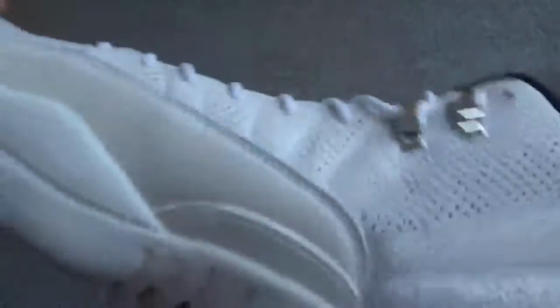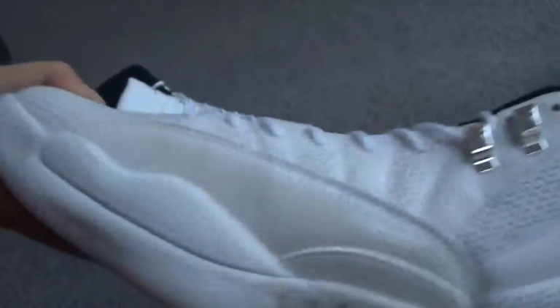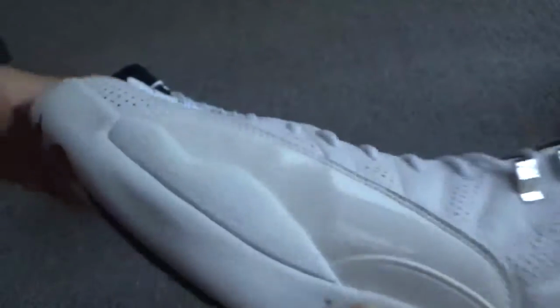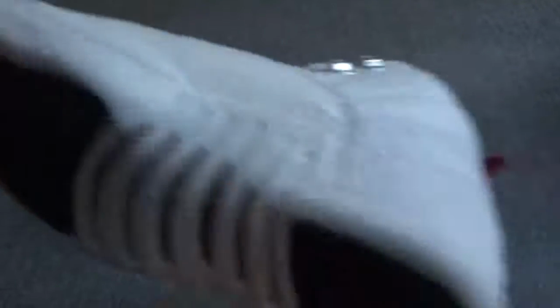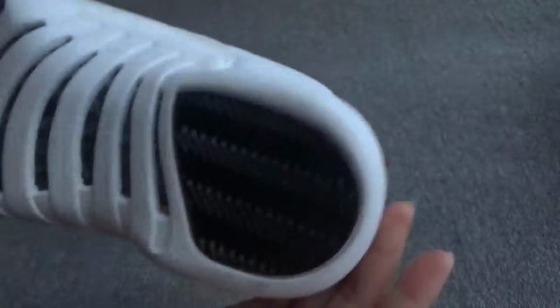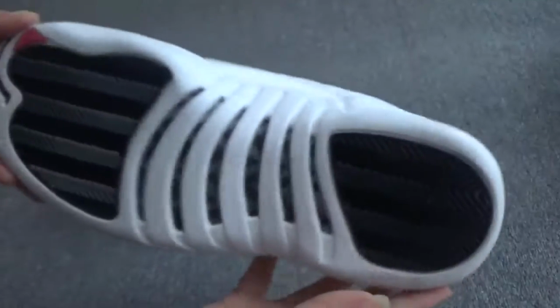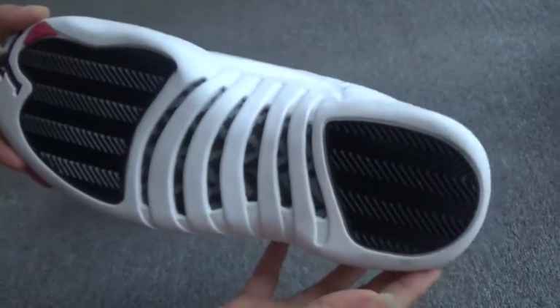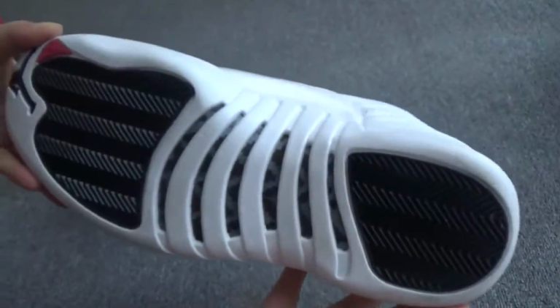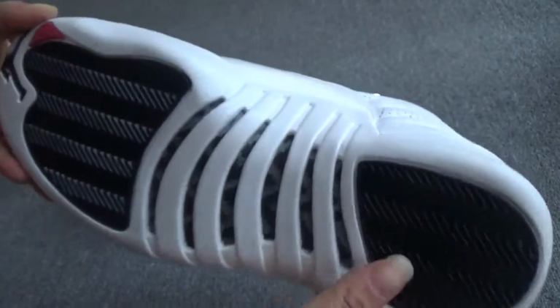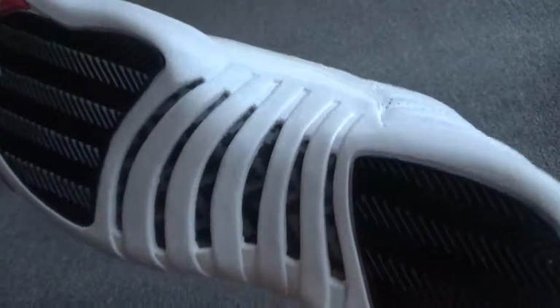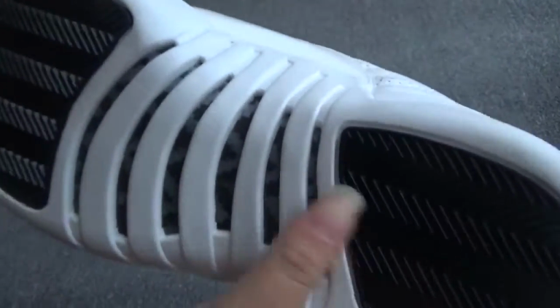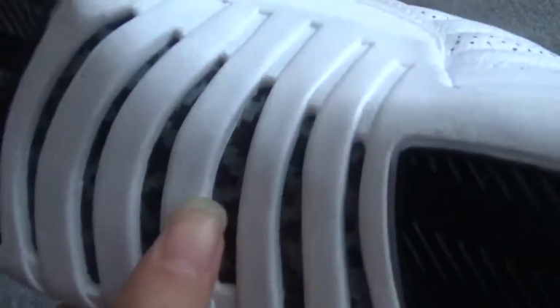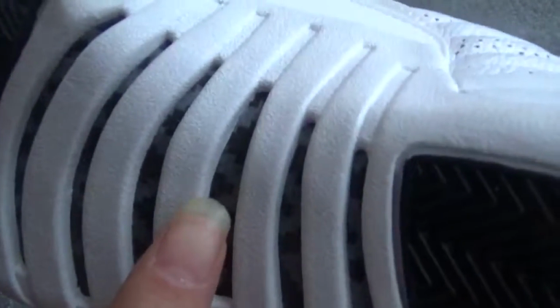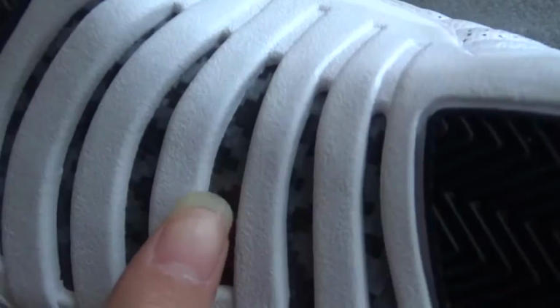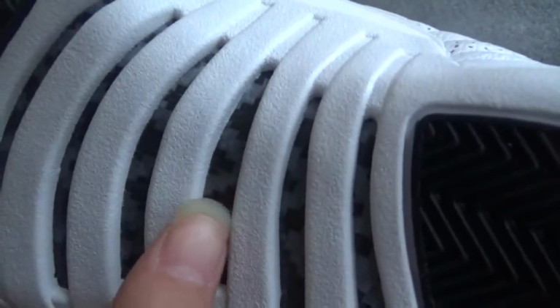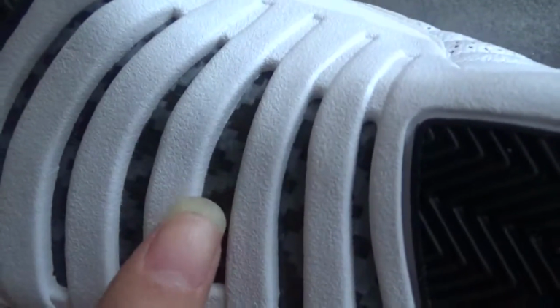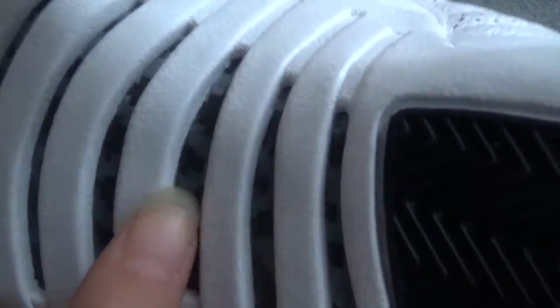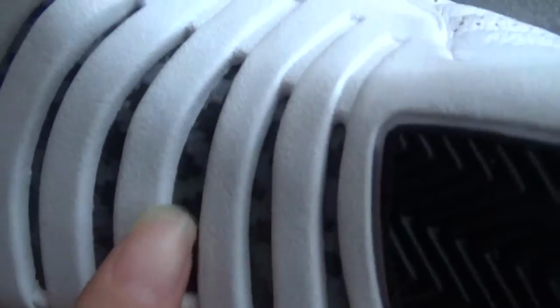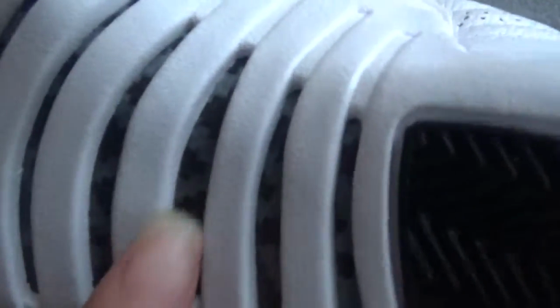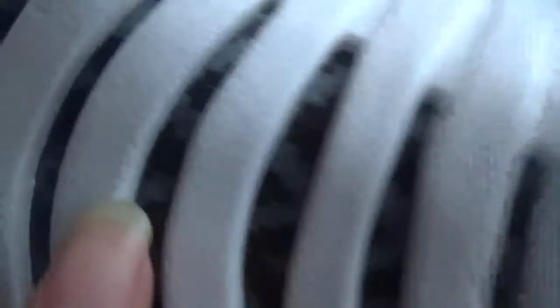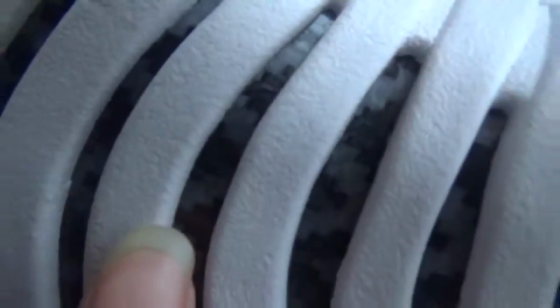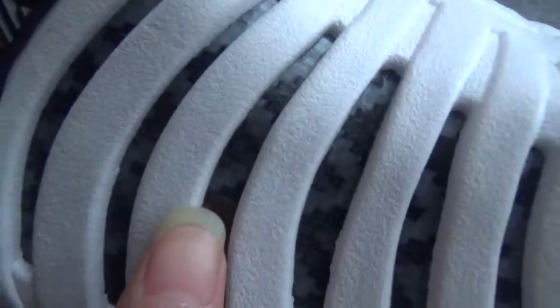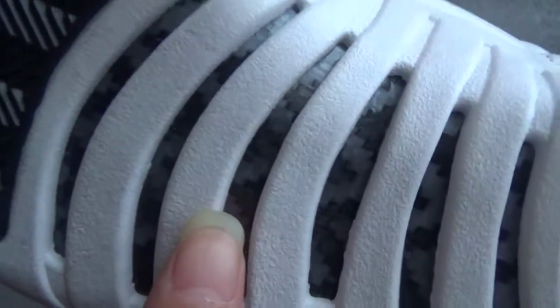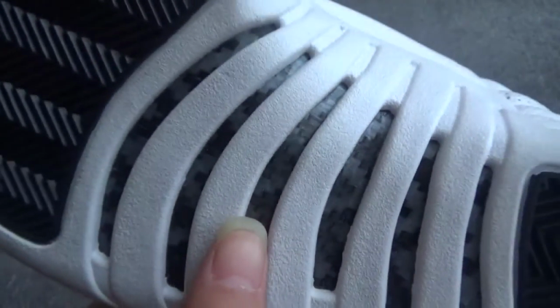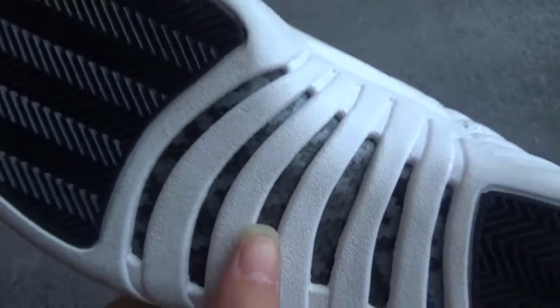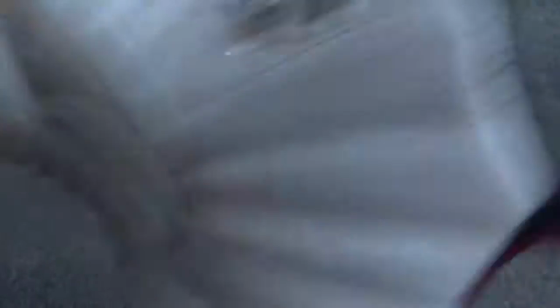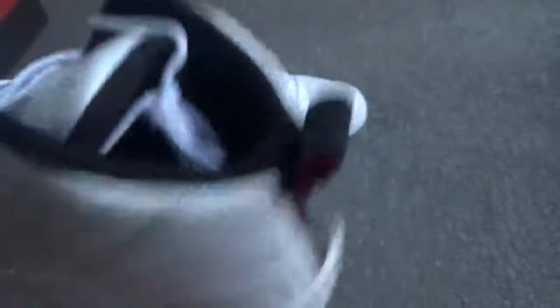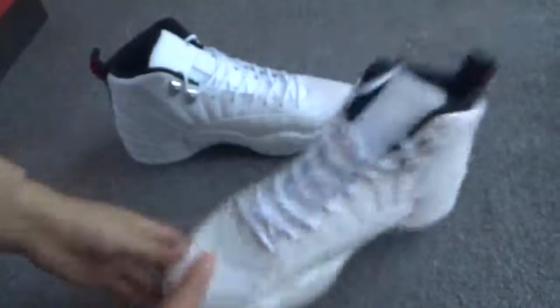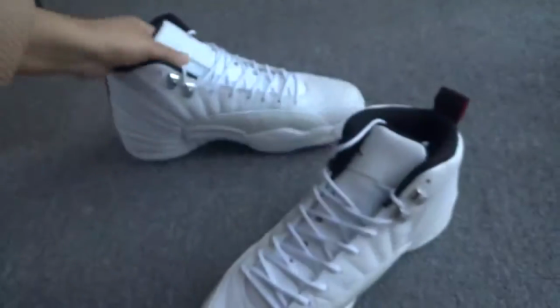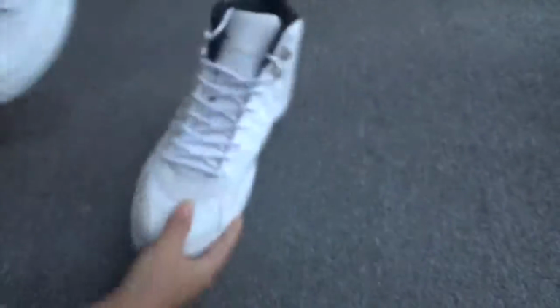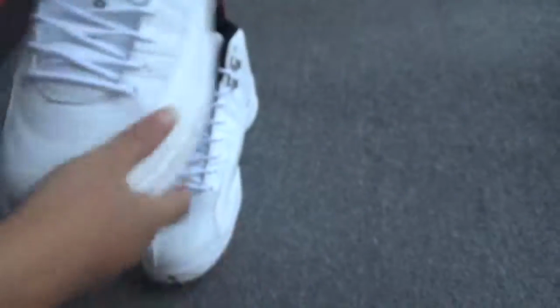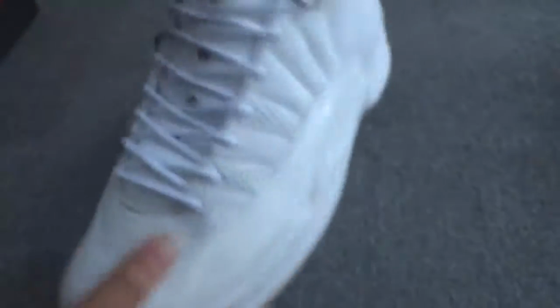The bottom — the whole bottom is white, and here the red carbon fiber. You can see, okay.